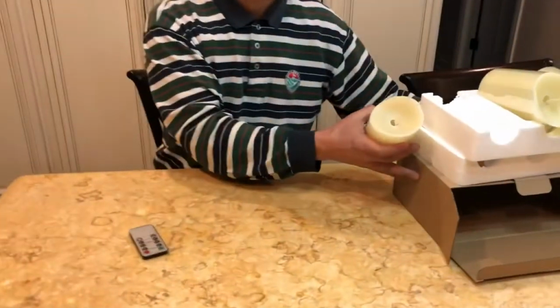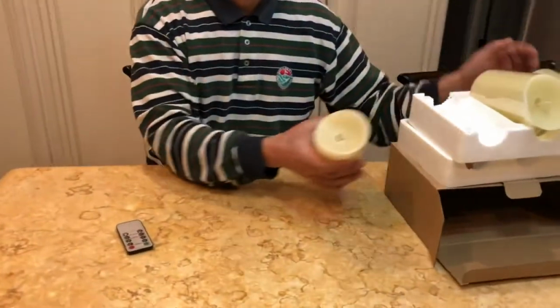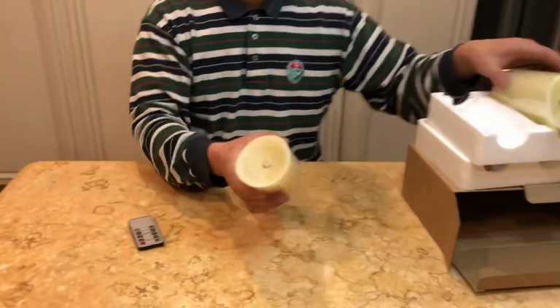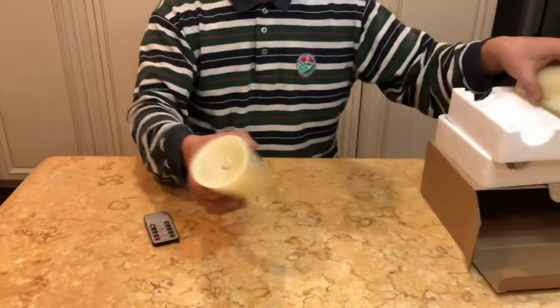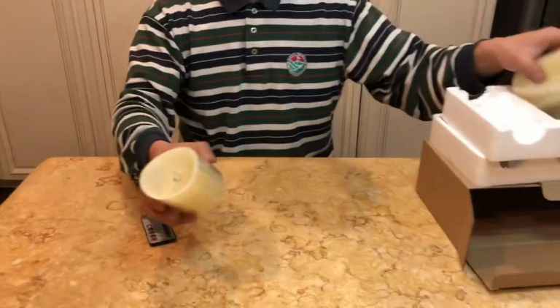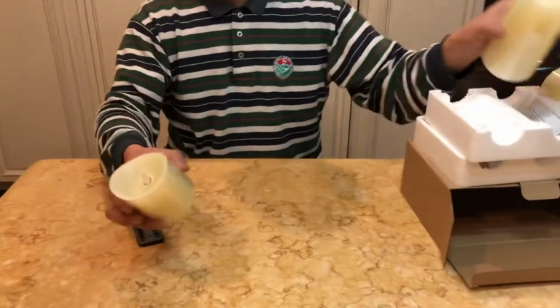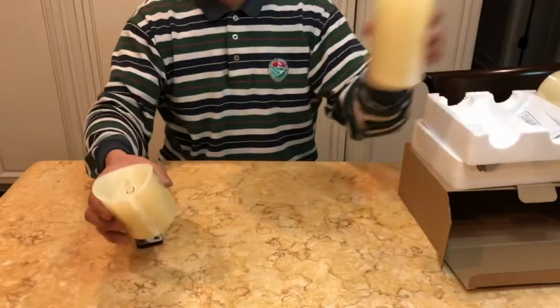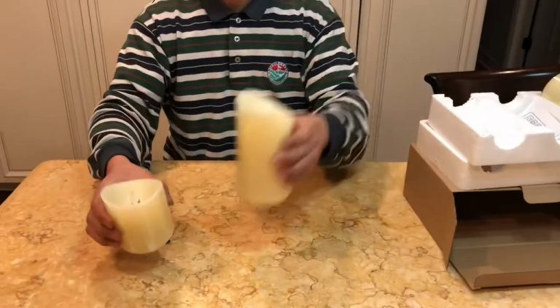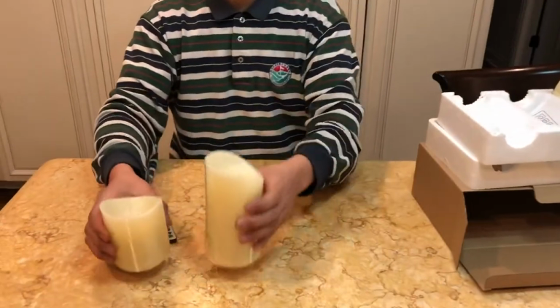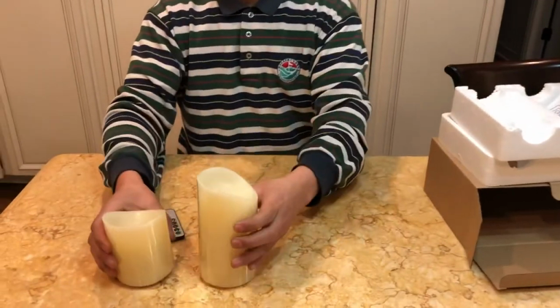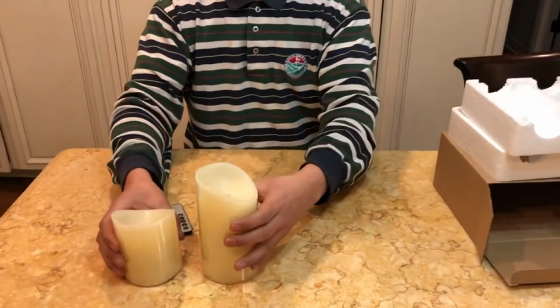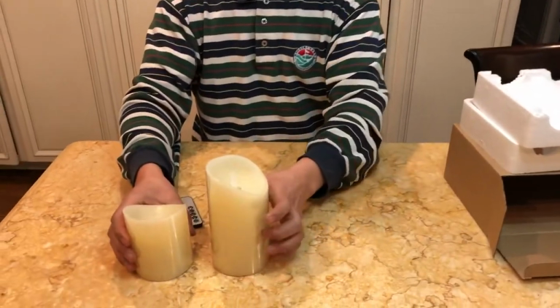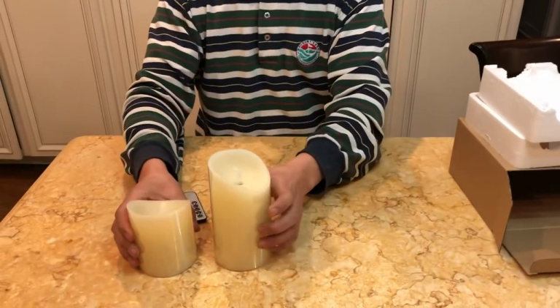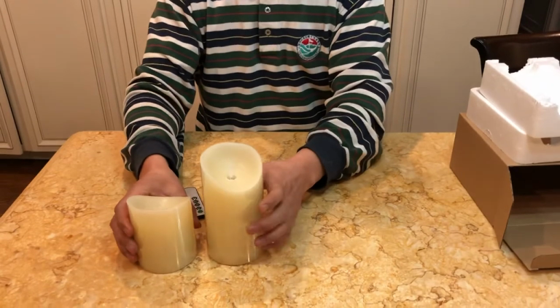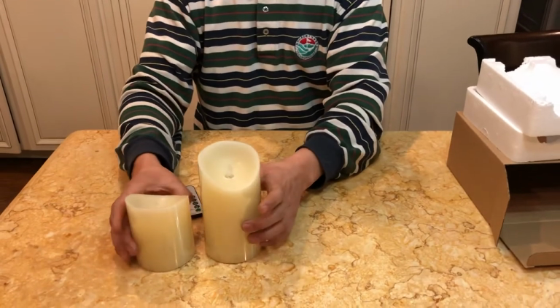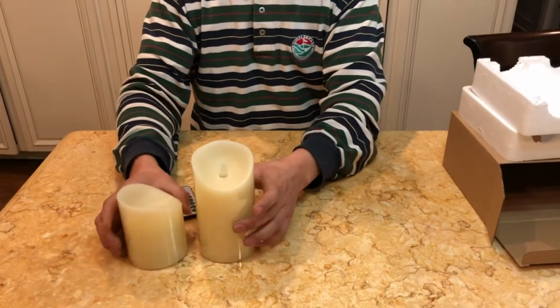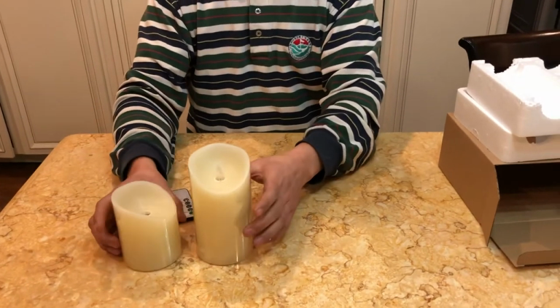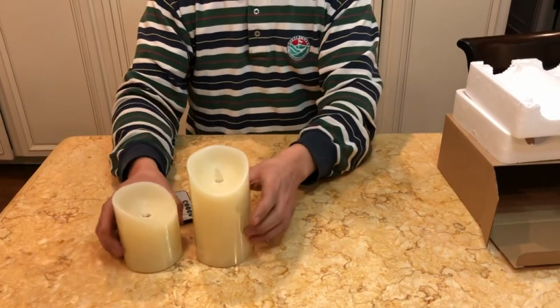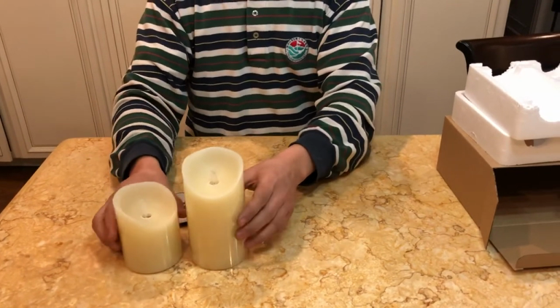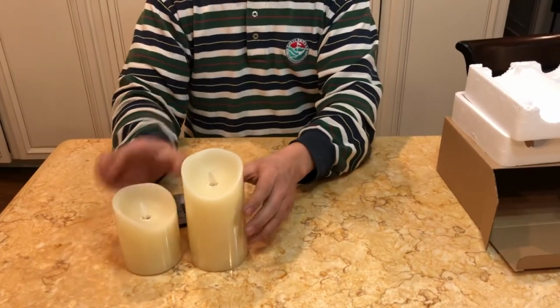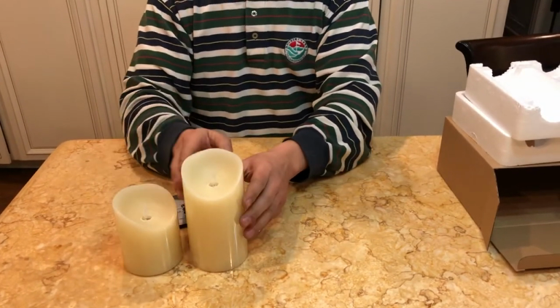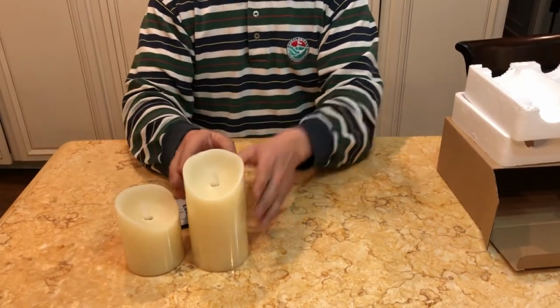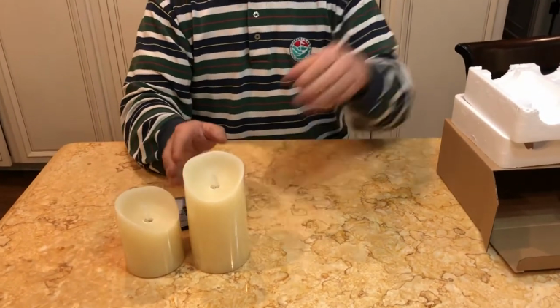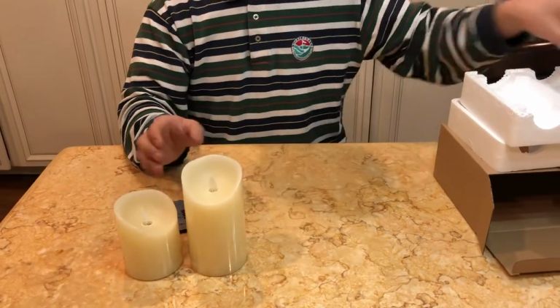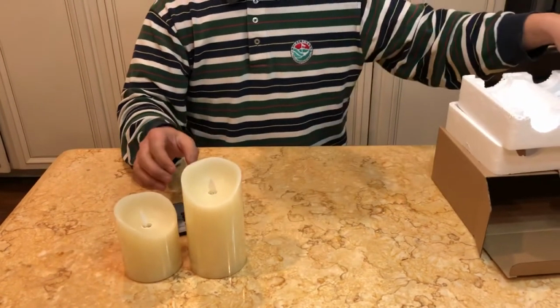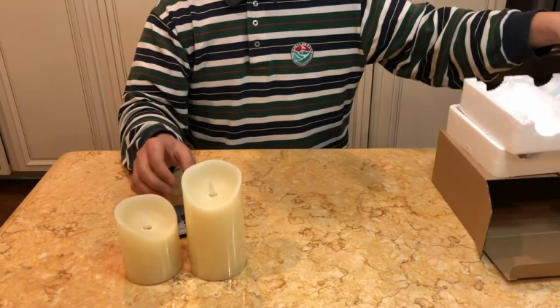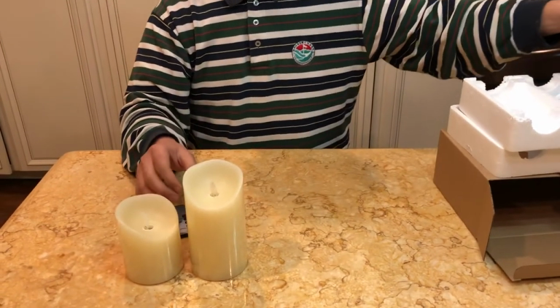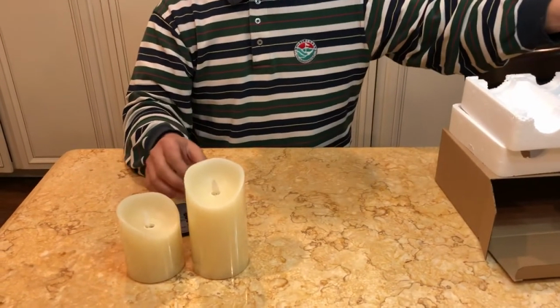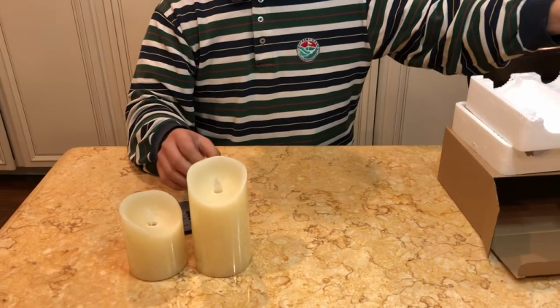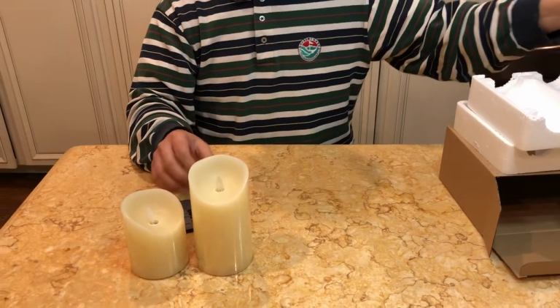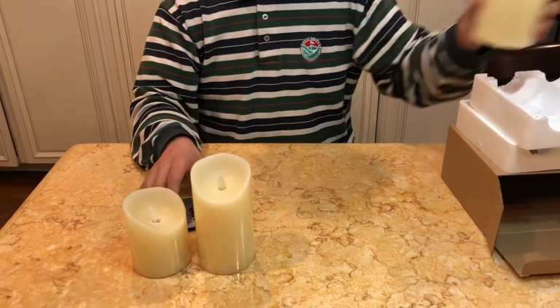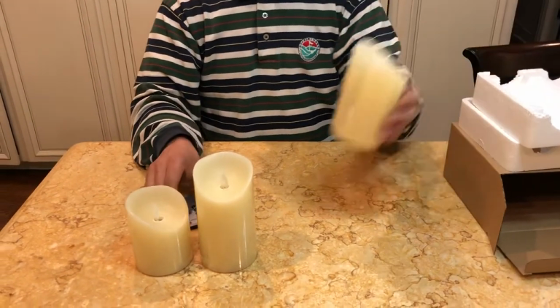The candles are three different heights. They are real wax and come with a clear sleeve that you can take off if you choose.